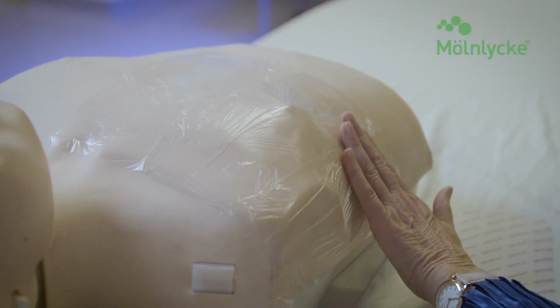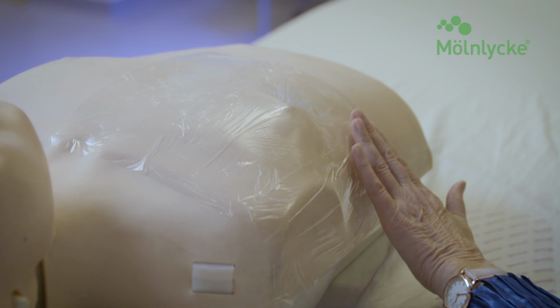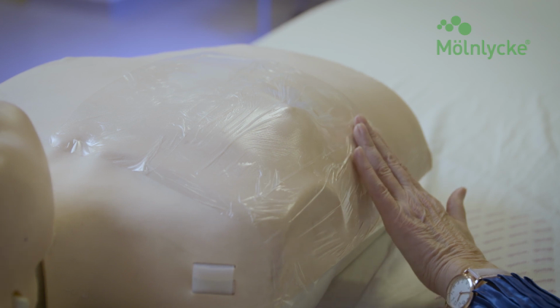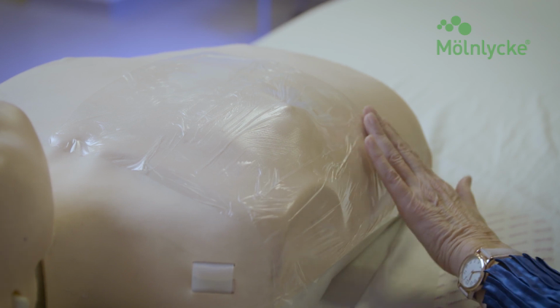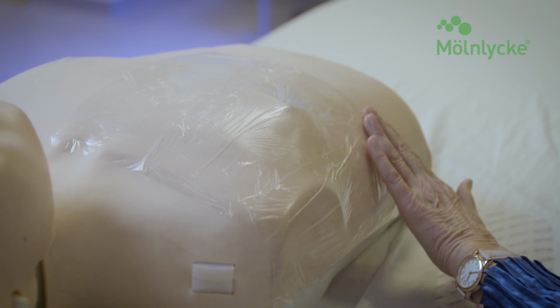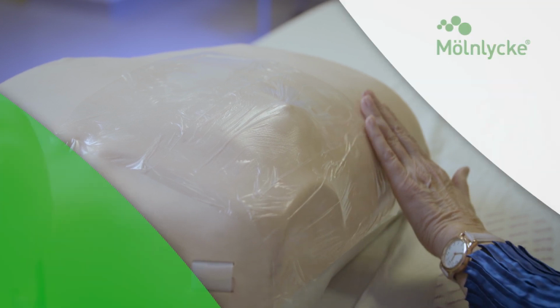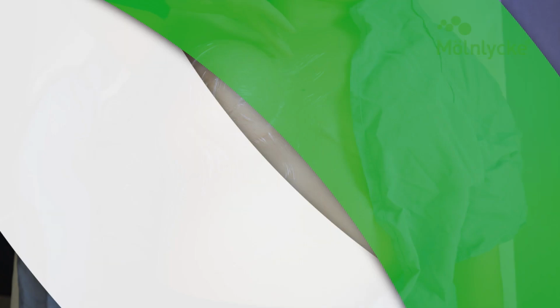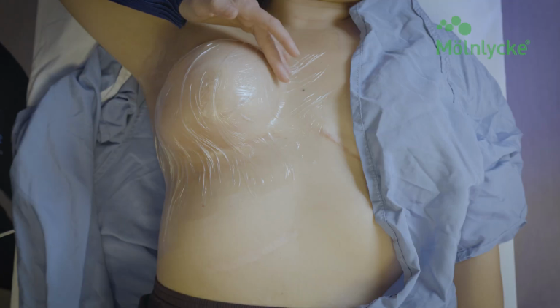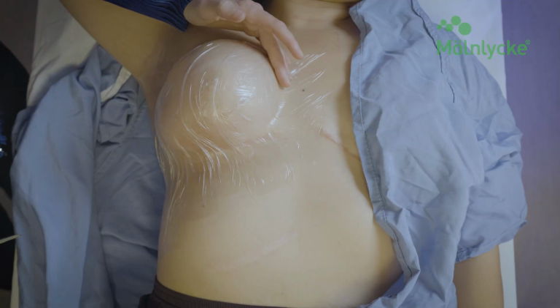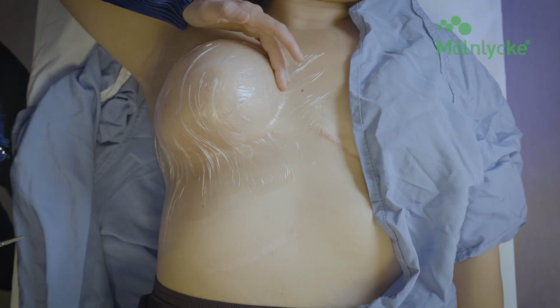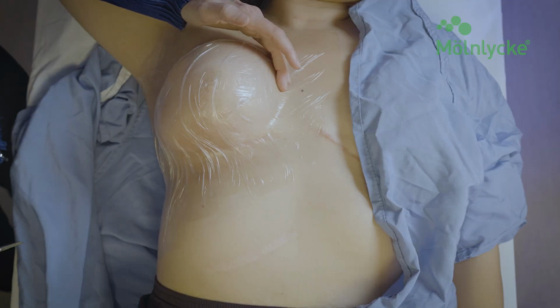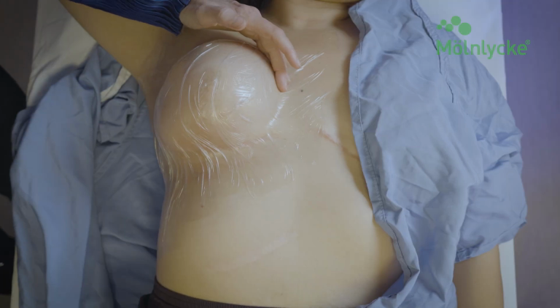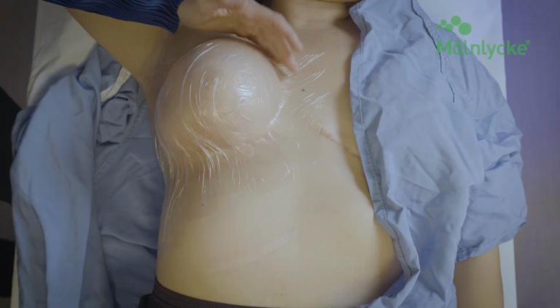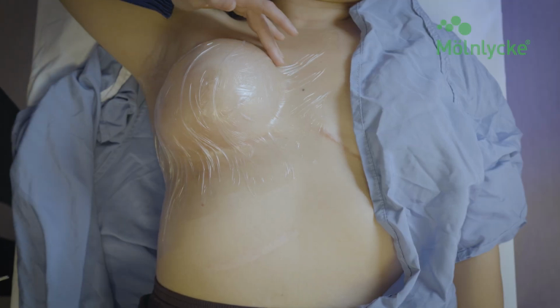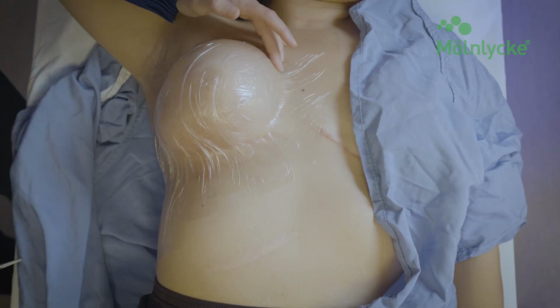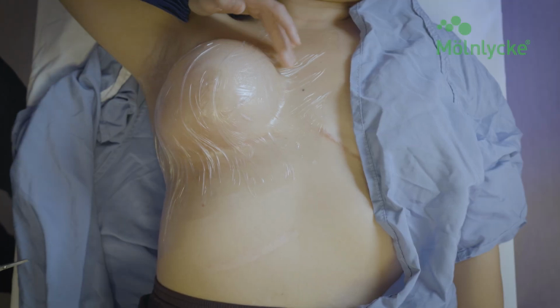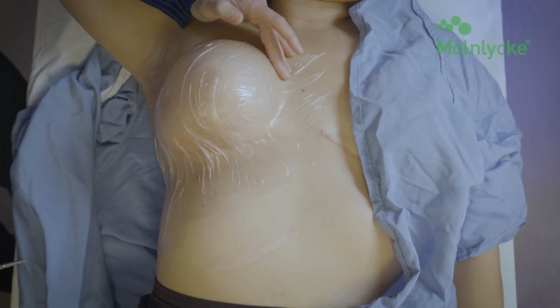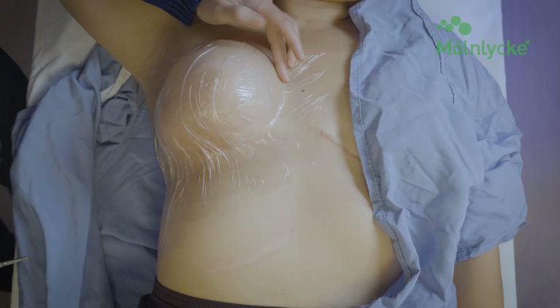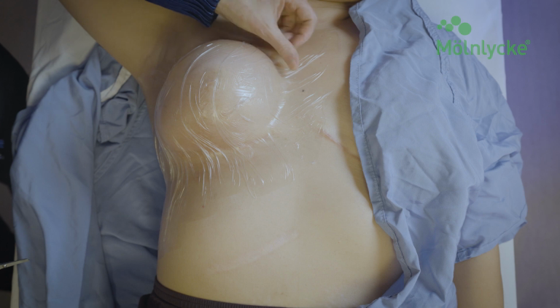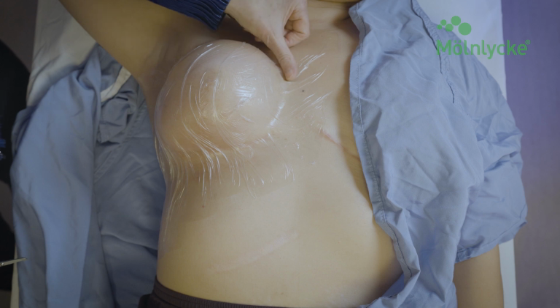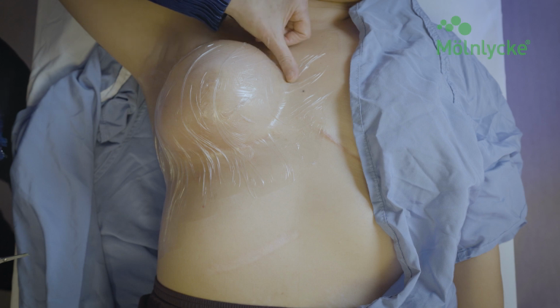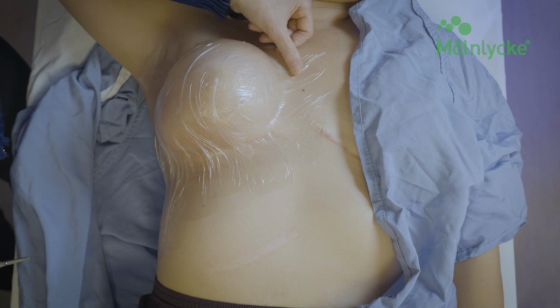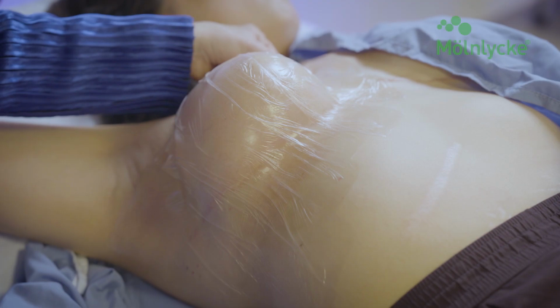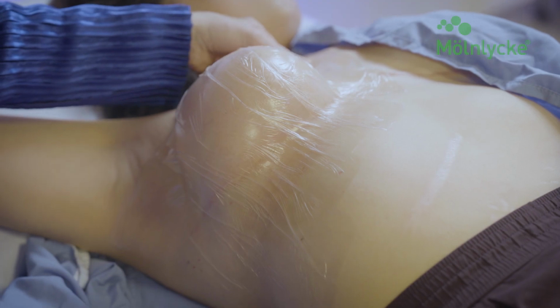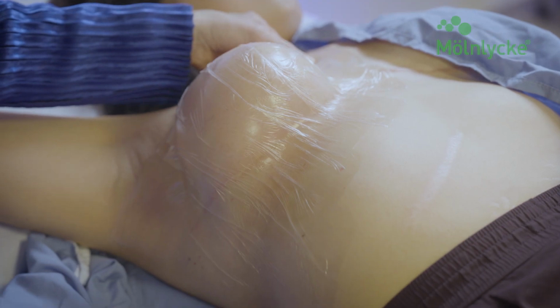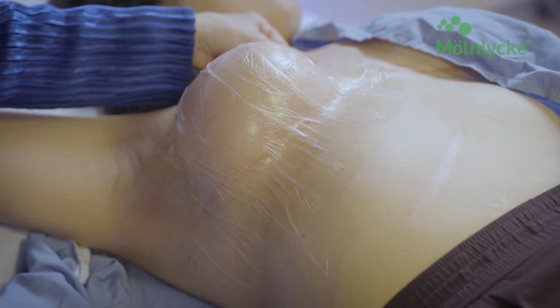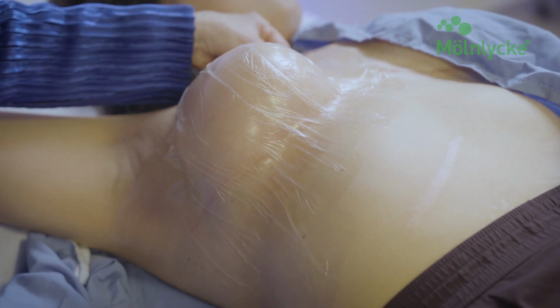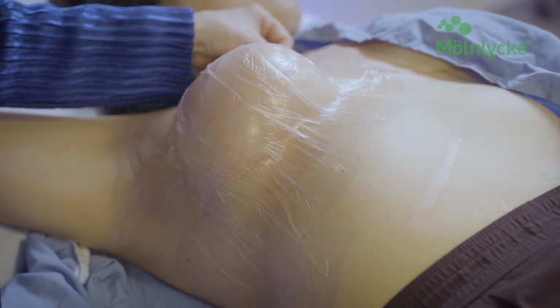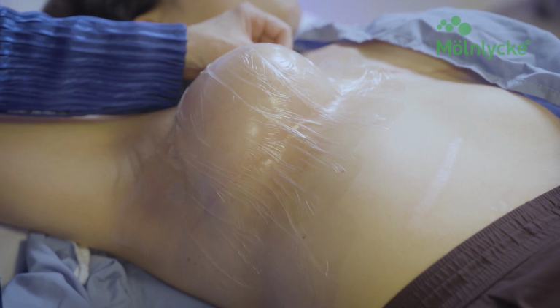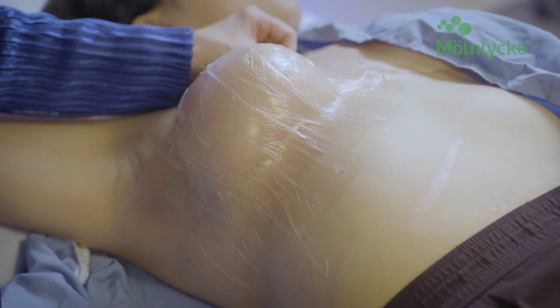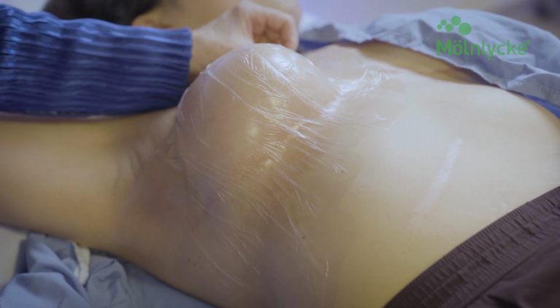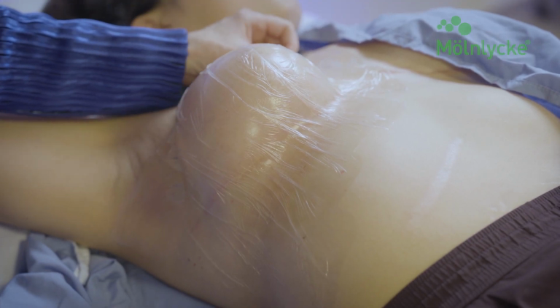Reassess all areas where the film has been applied and gently press away any air bubbles. The patient will wear and maintain the dressing throughout the radiation treatment.